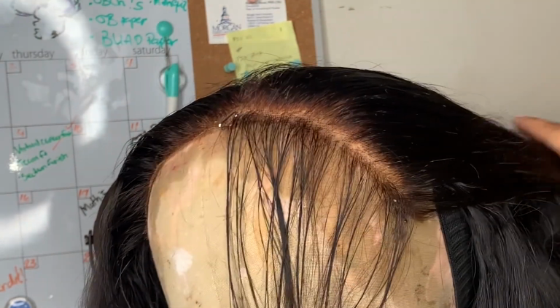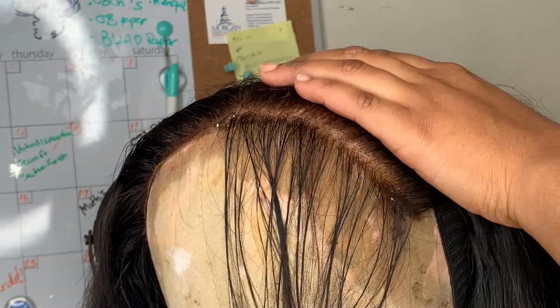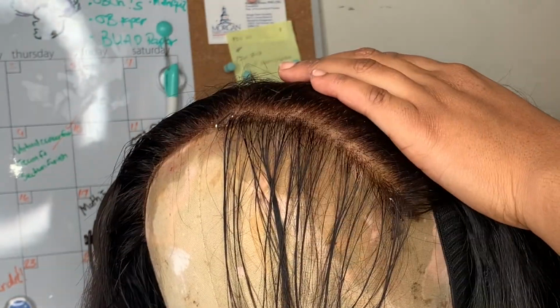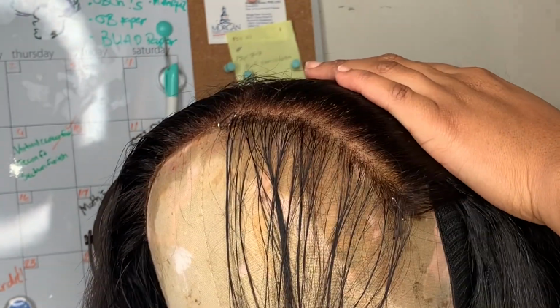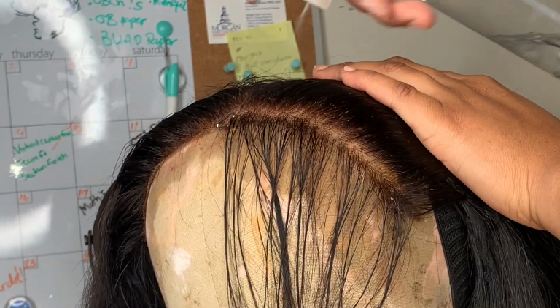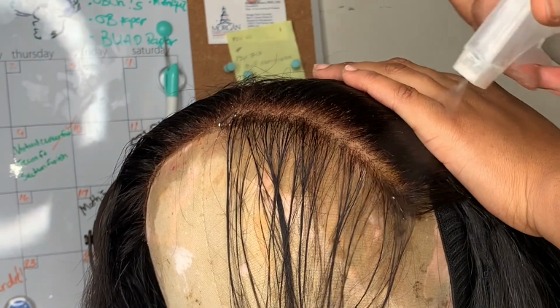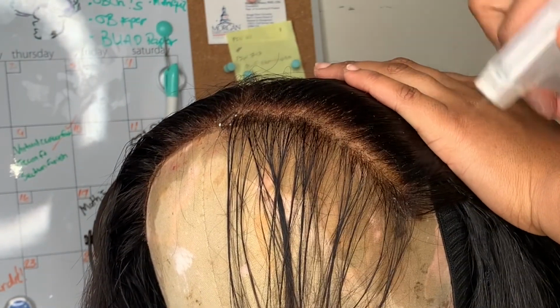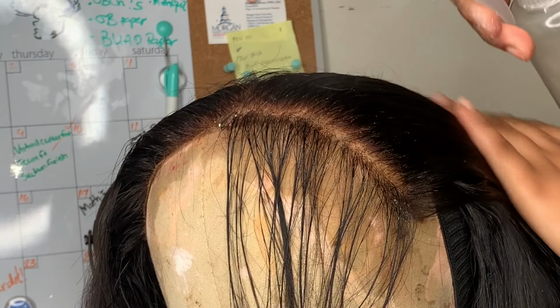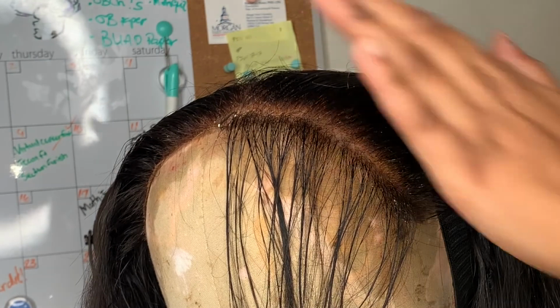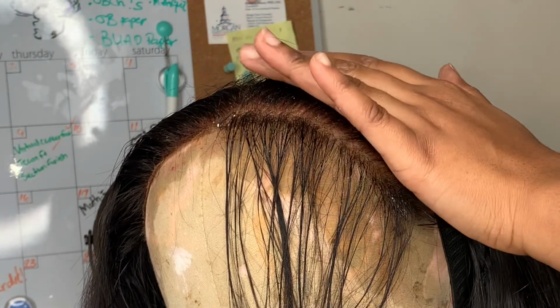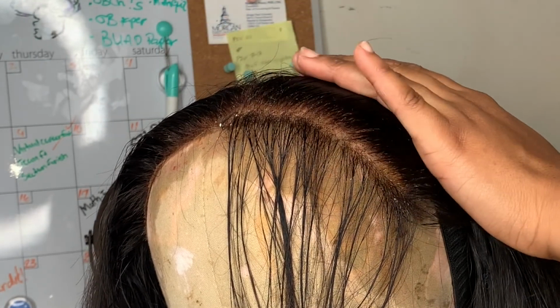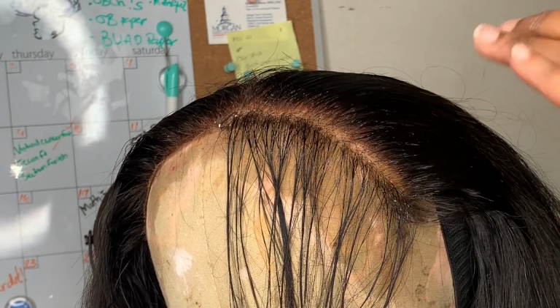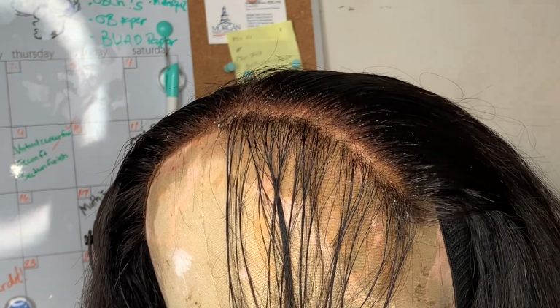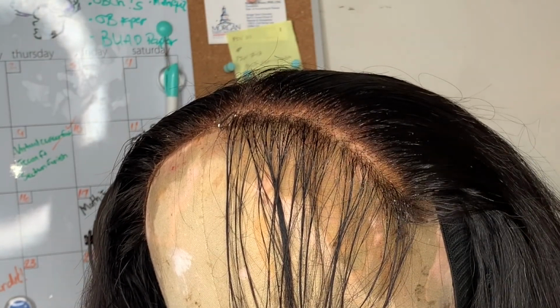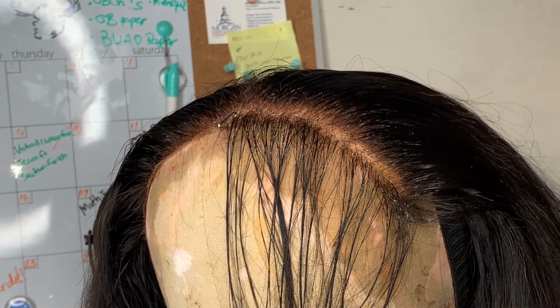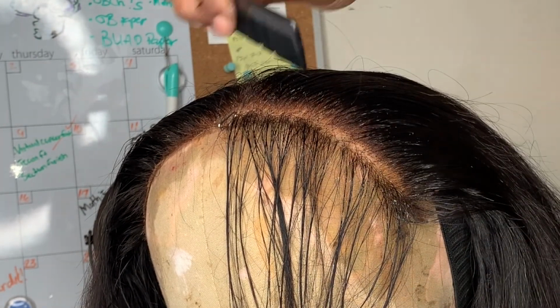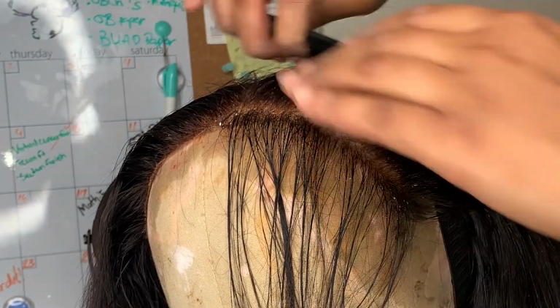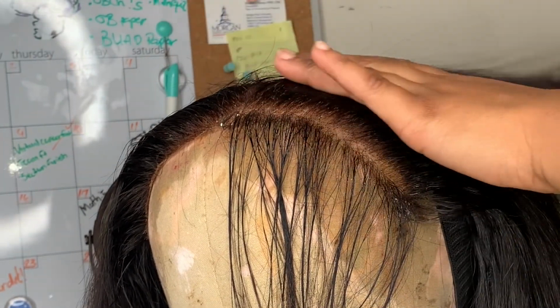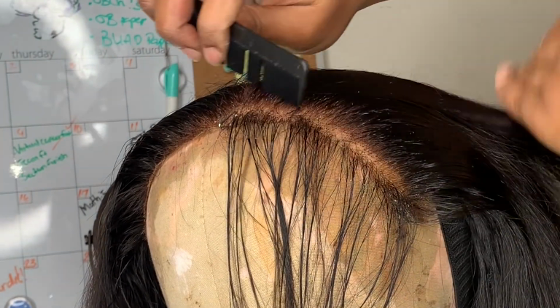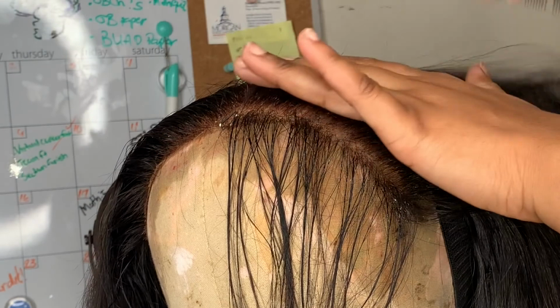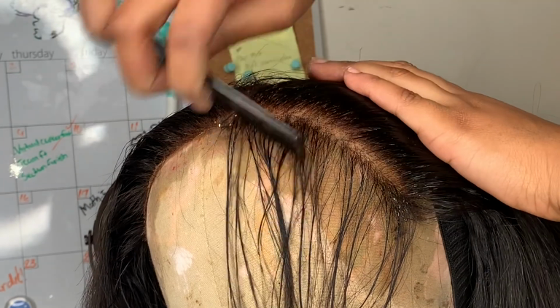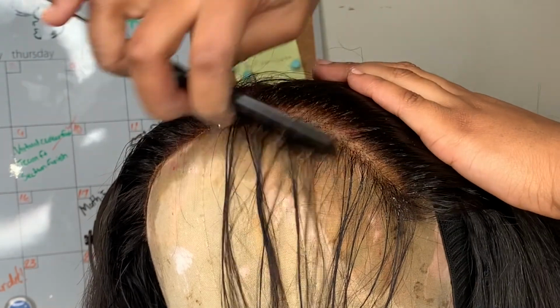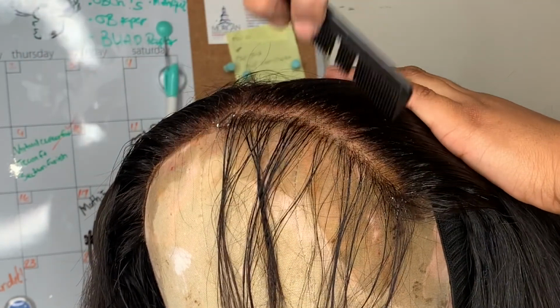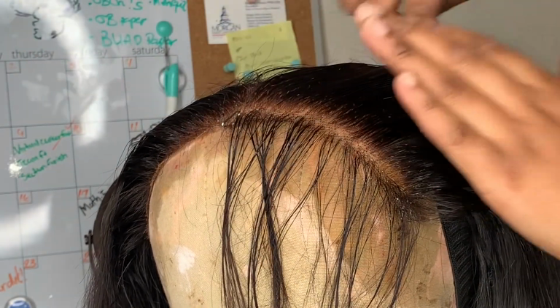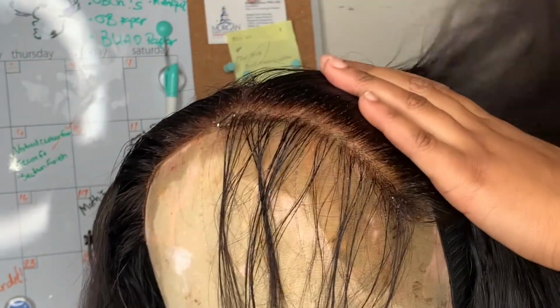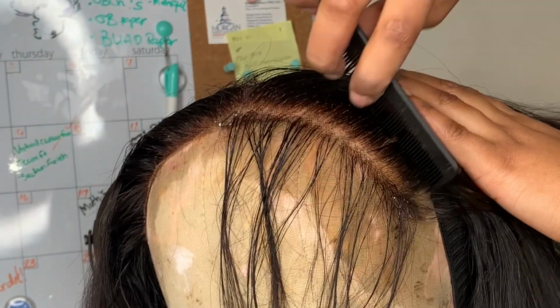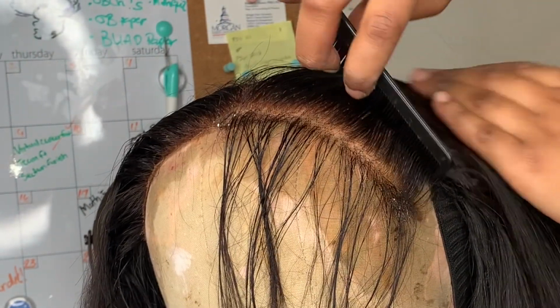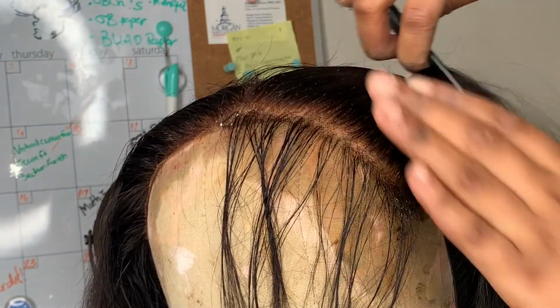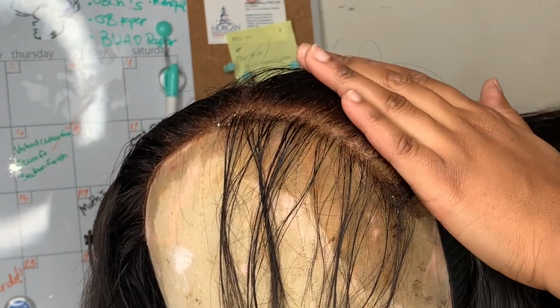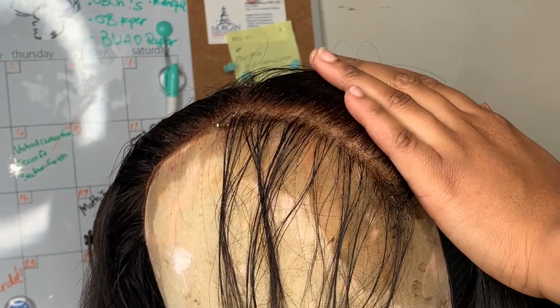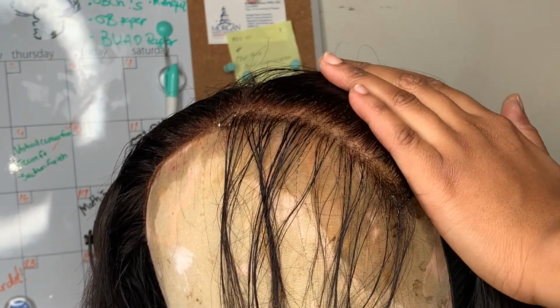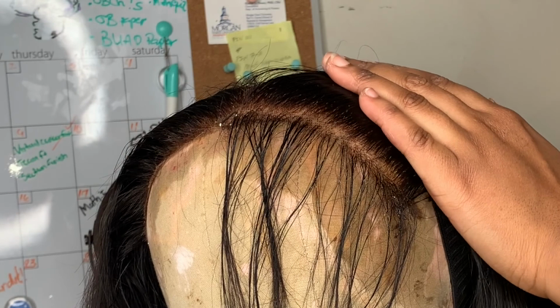I feel like it's hard to see what you're plucking at this point, so I'm going to go ahead and use that water again and just put everything back into place so I can see better.